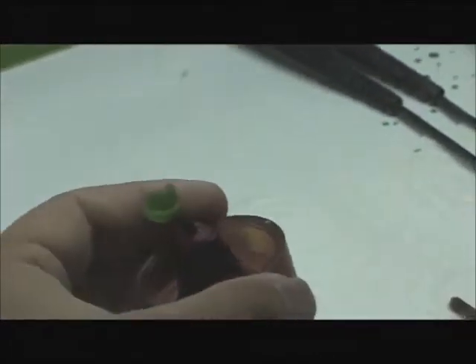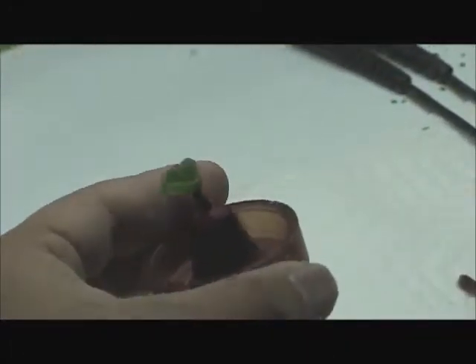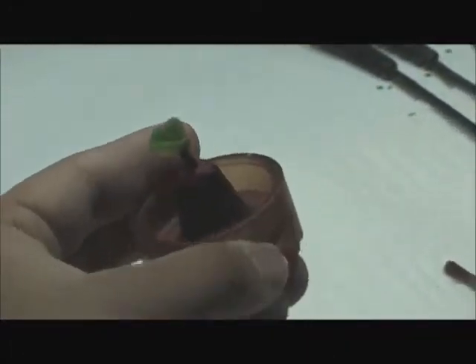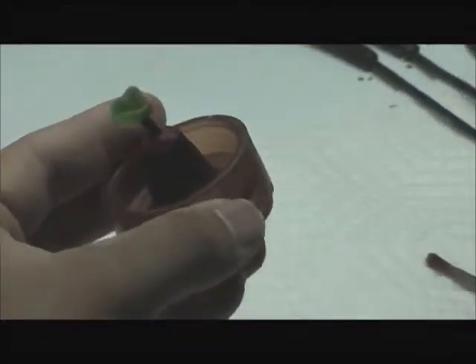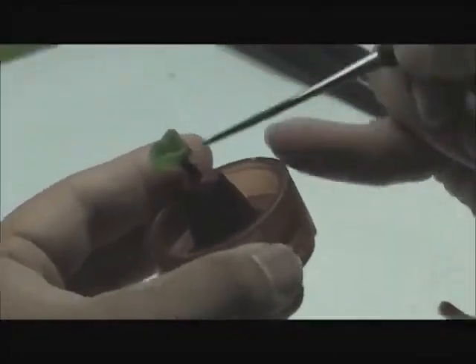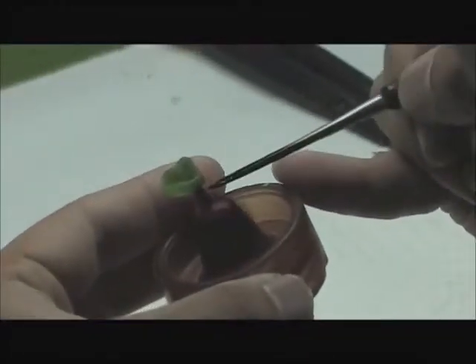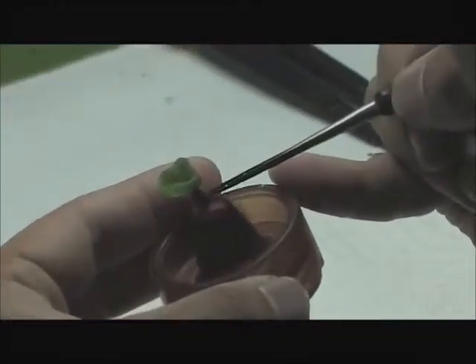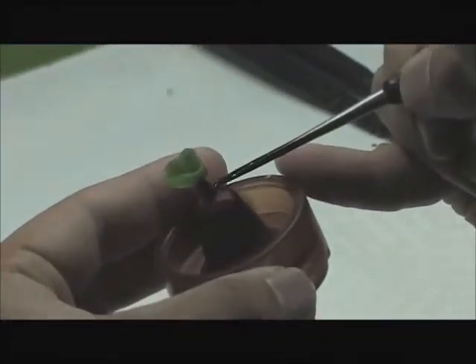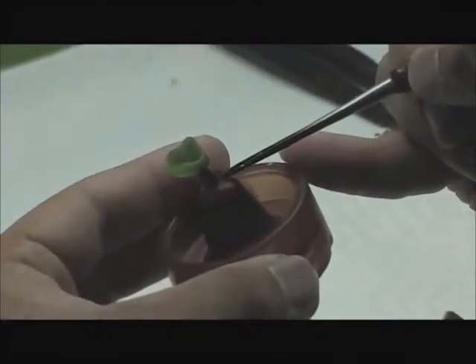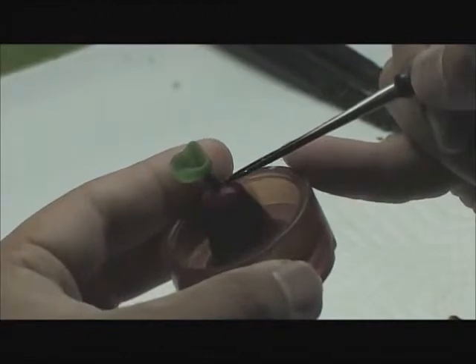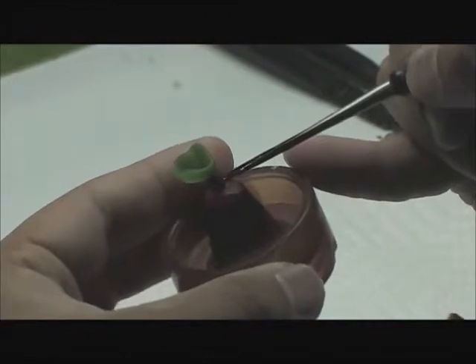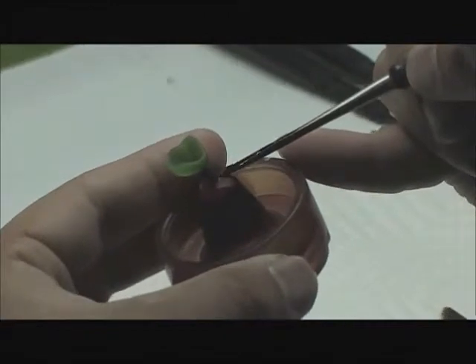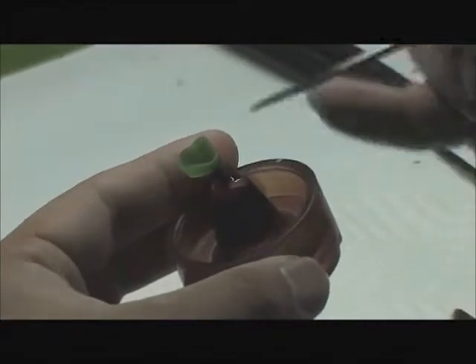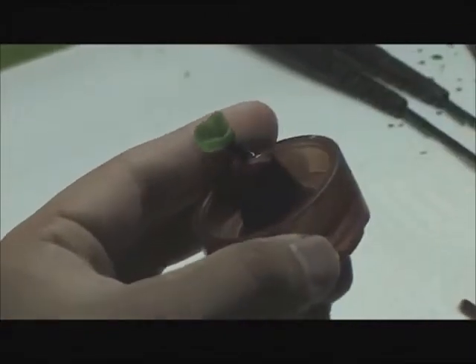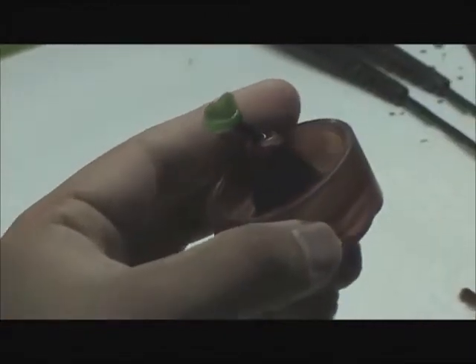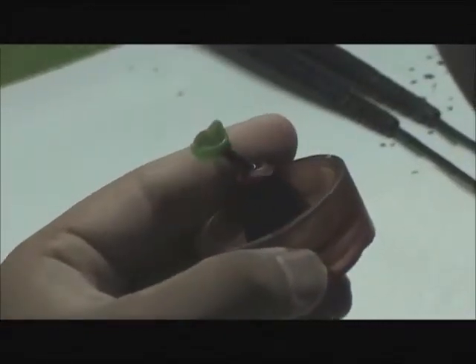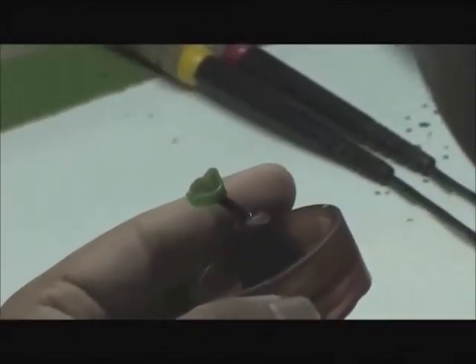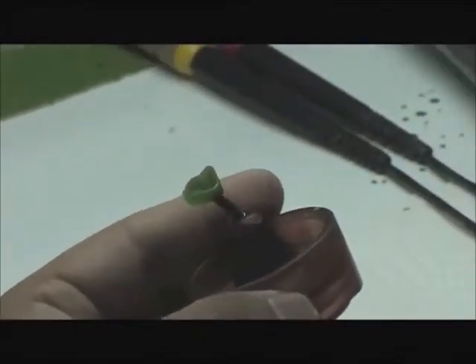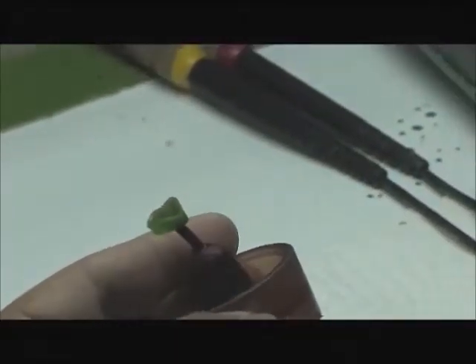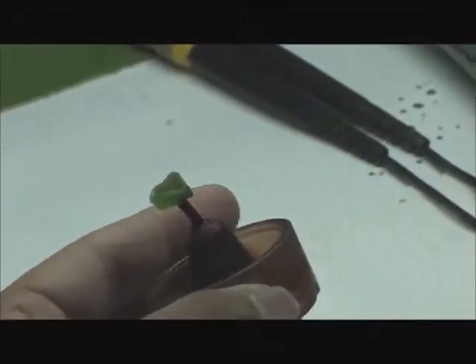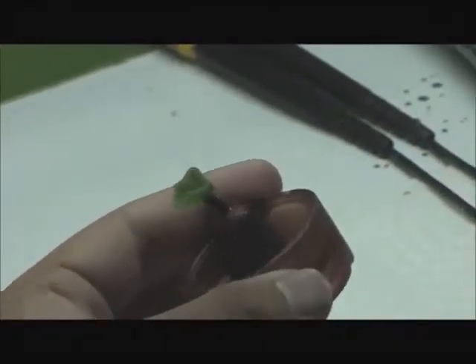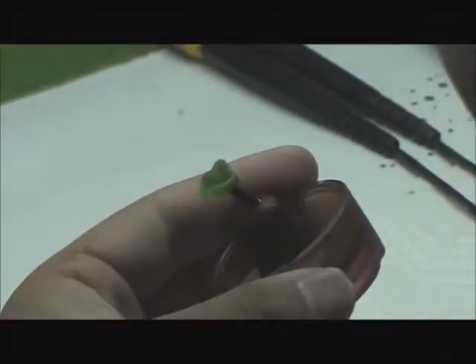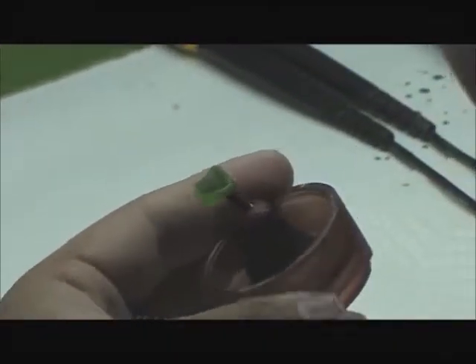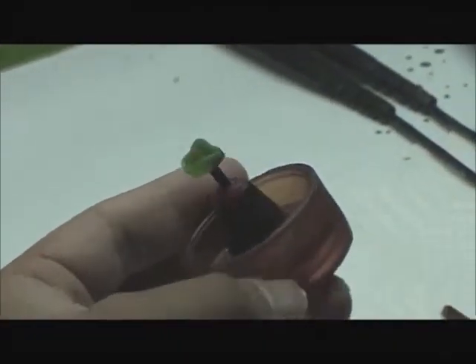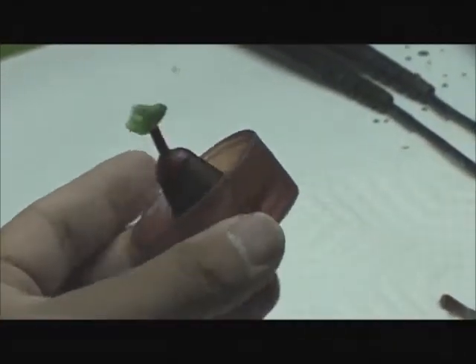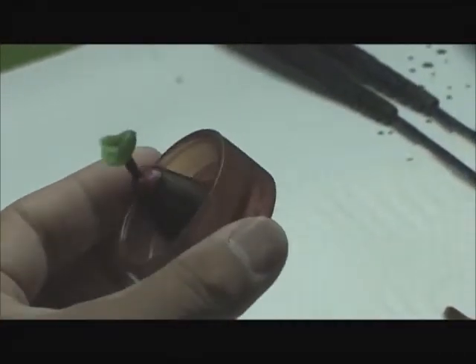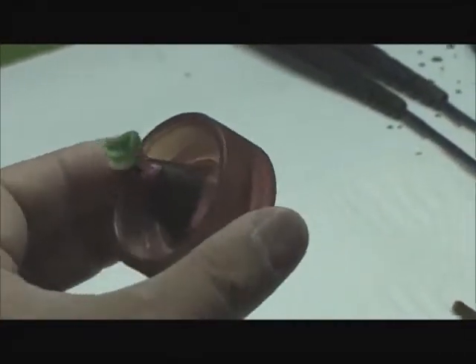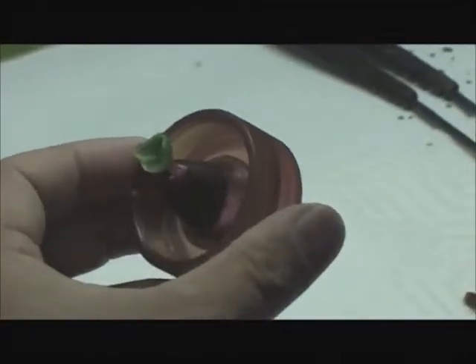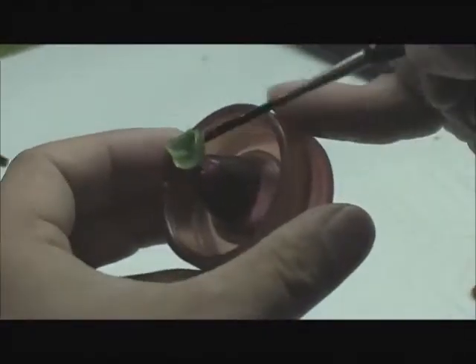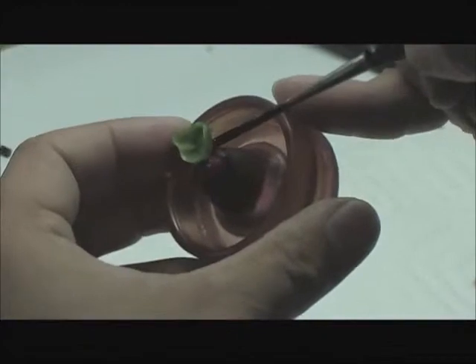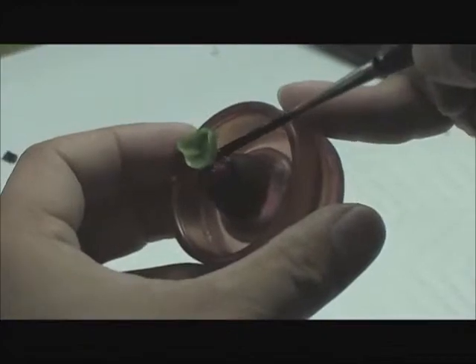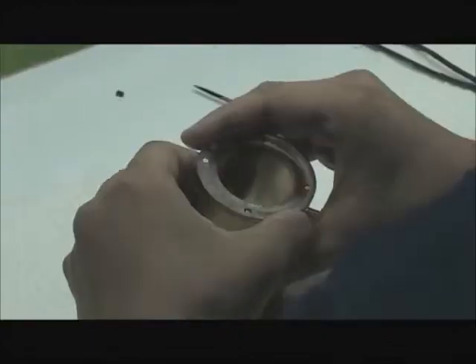Before investing, the ring with its contents is de-bubbleized with a wetting agent and dried with an air gun to reduce surface tension and prevent porosity.